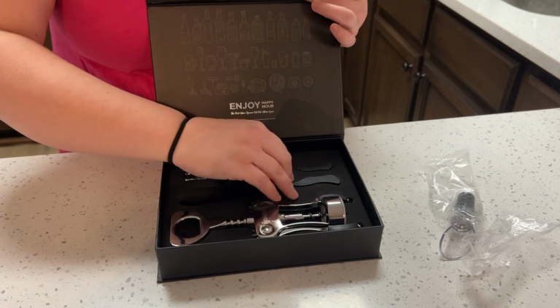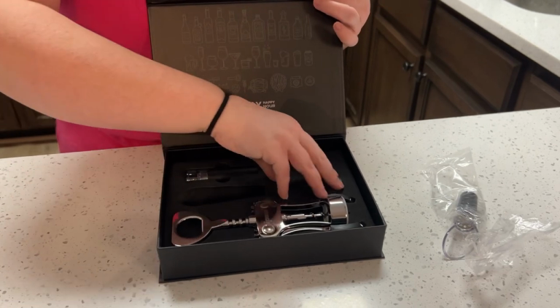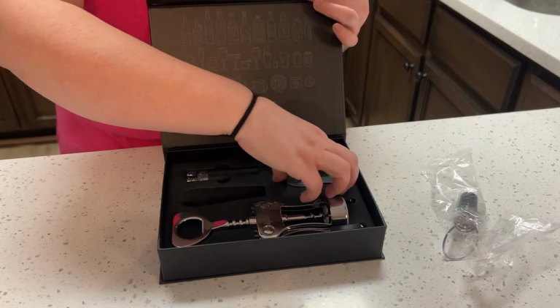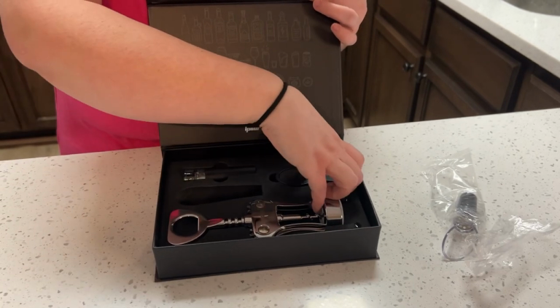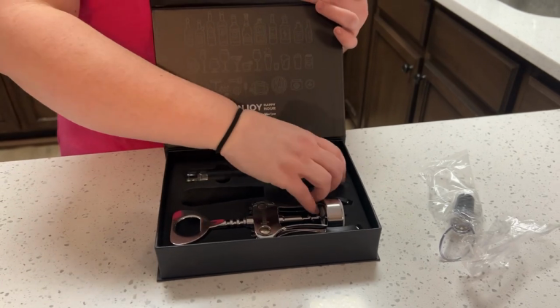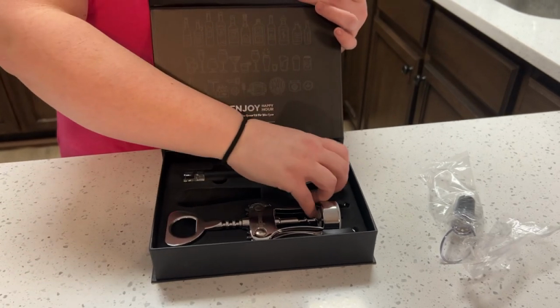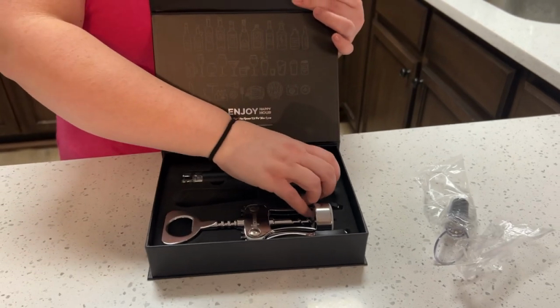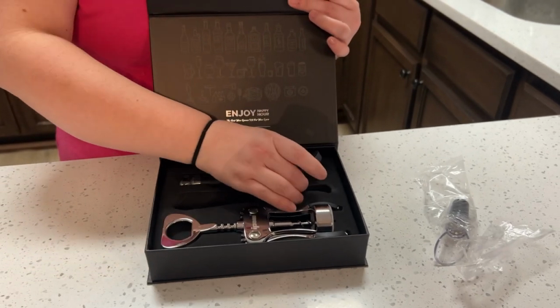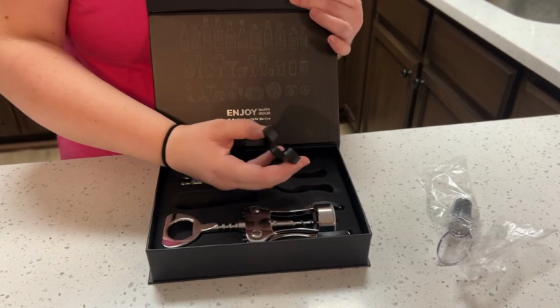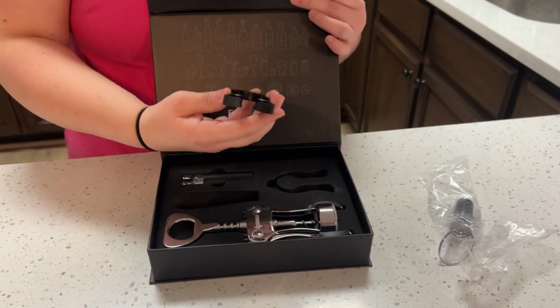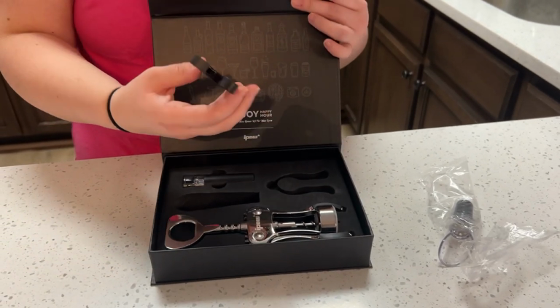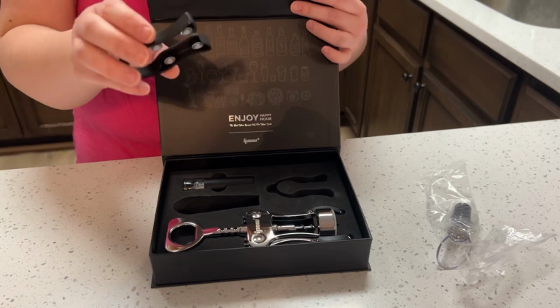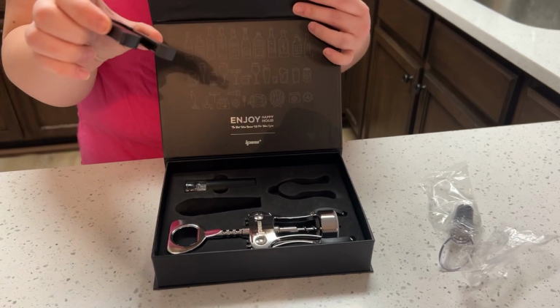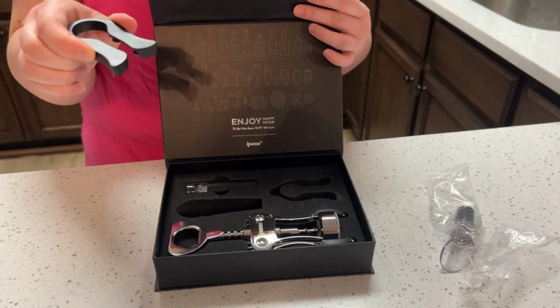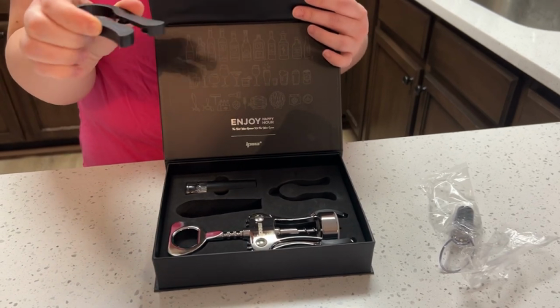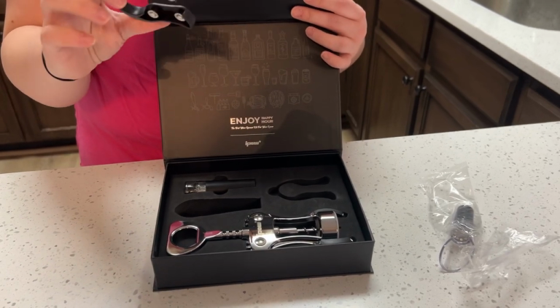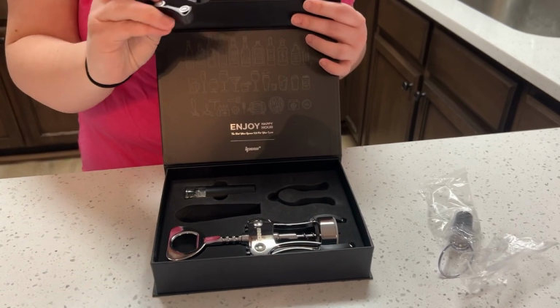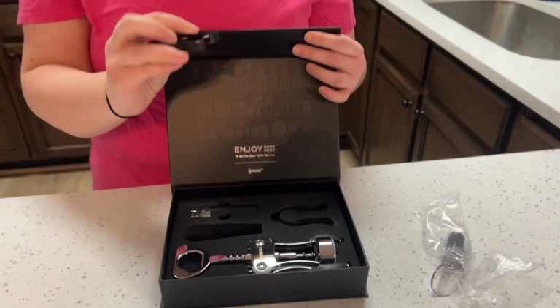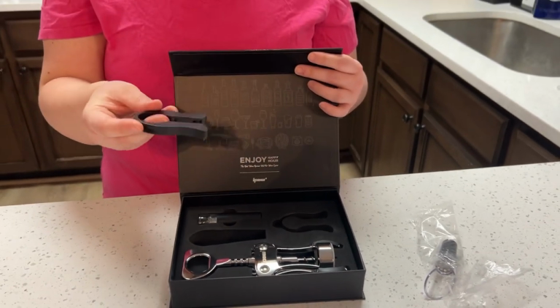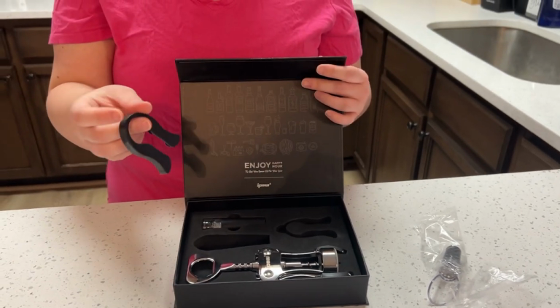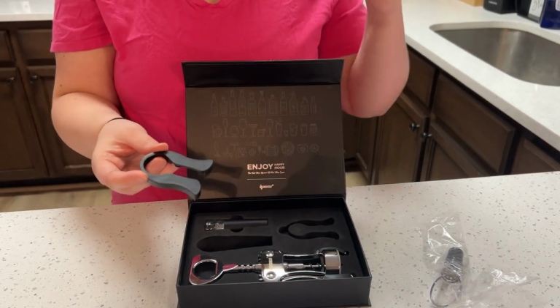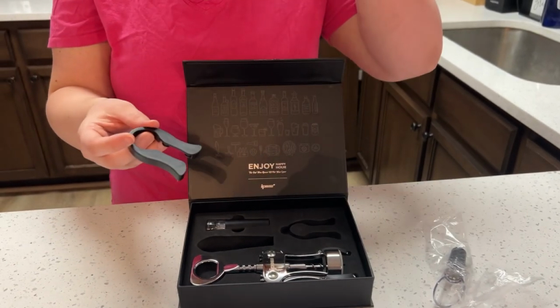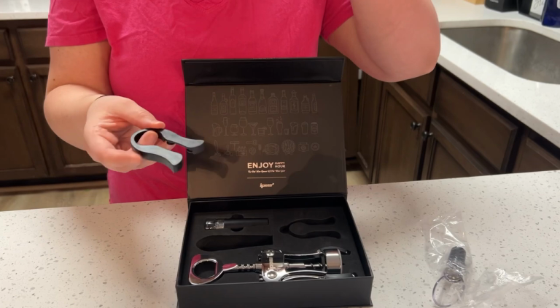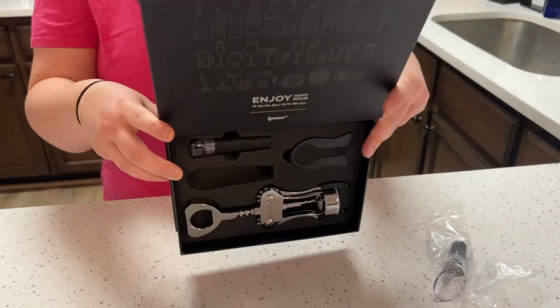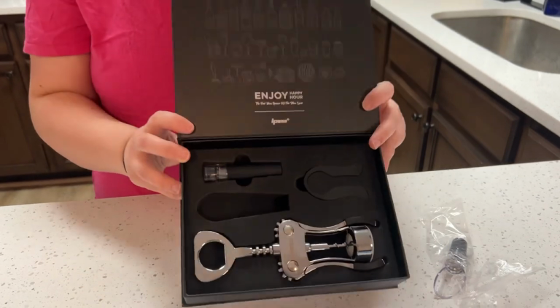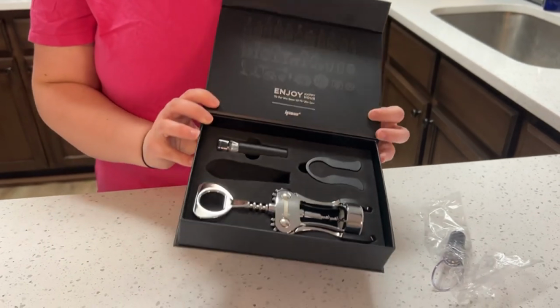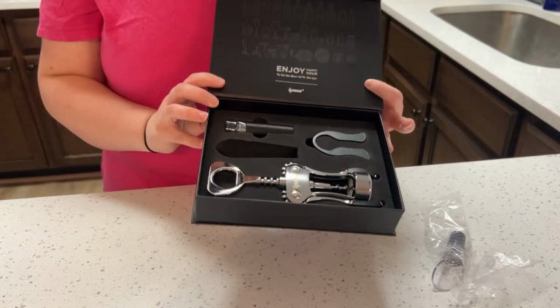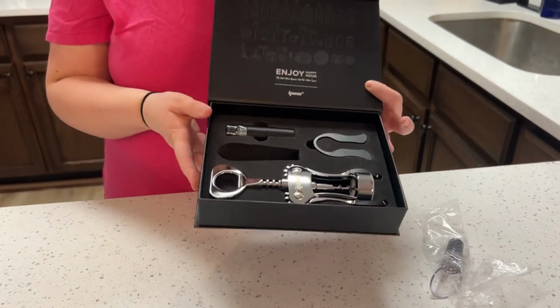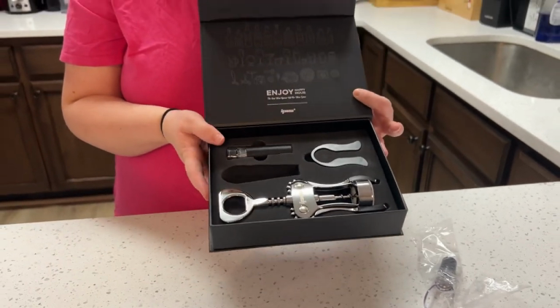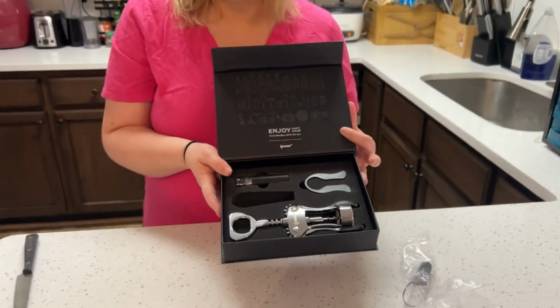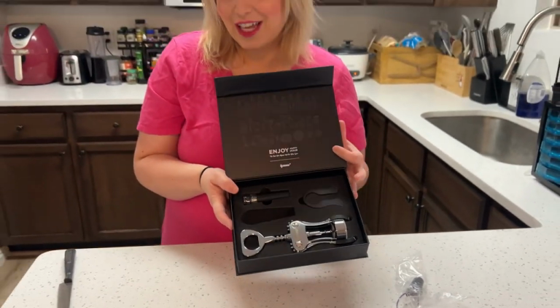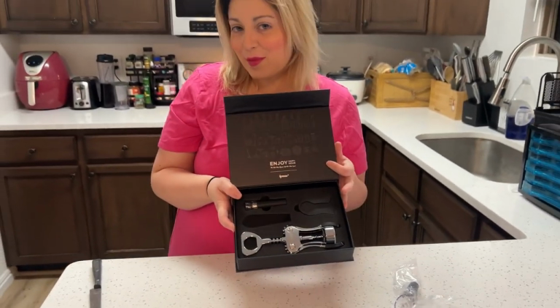The last item here is a foil opener, and this is really cool because you just put it around your wine bottle and it will open that foil top. I love it. I think this is perfect for a wine lover that you care about.